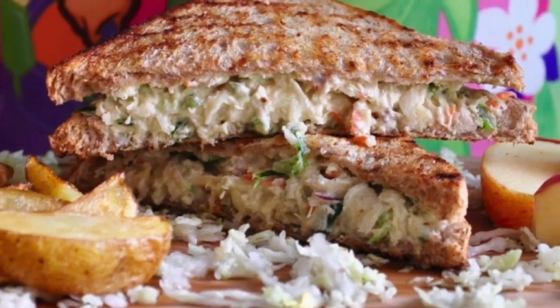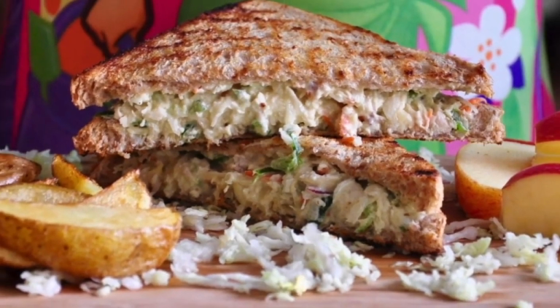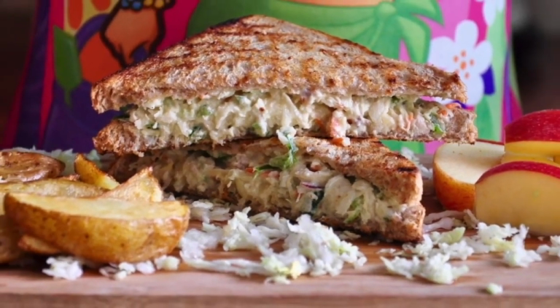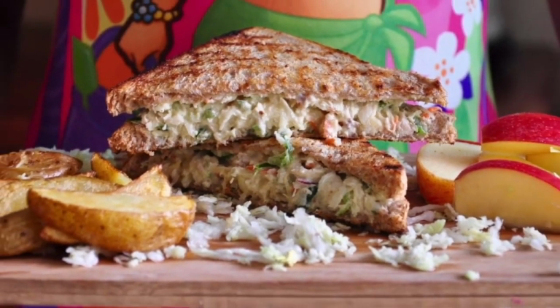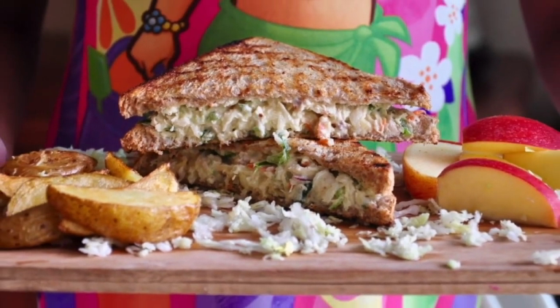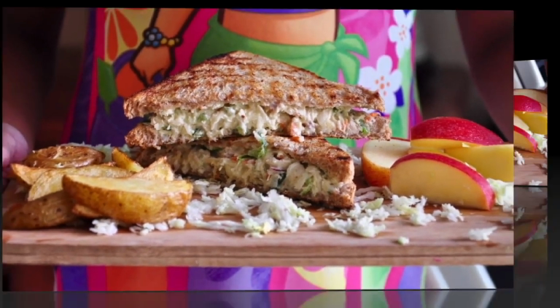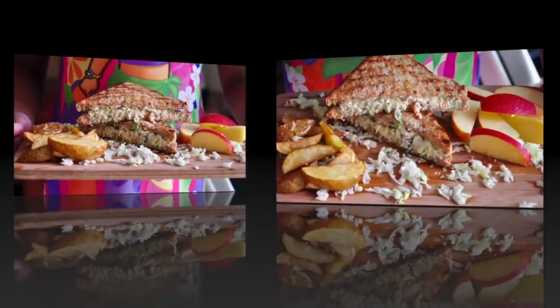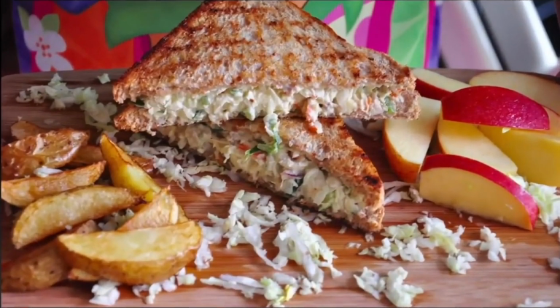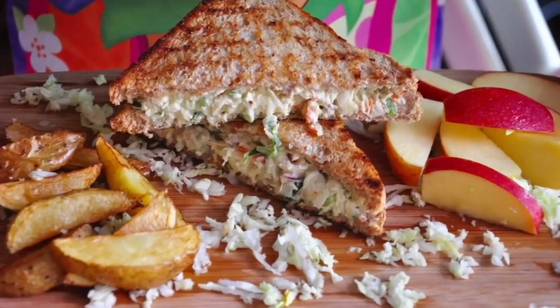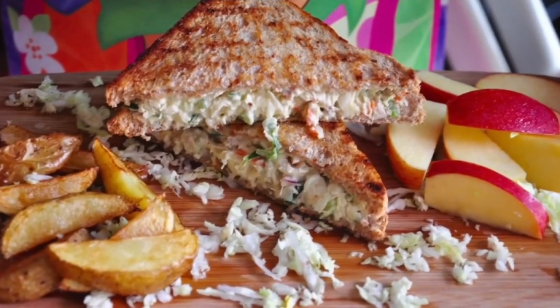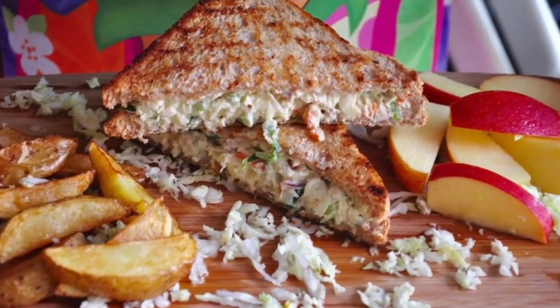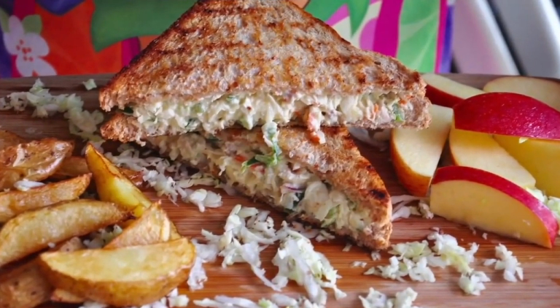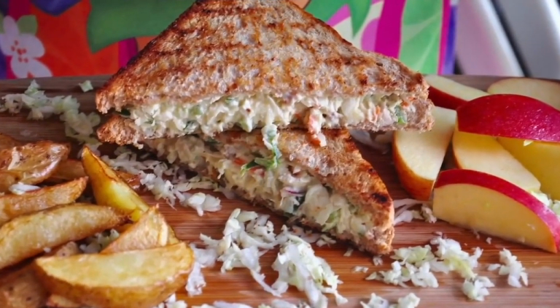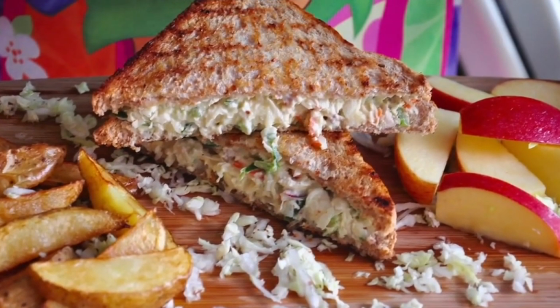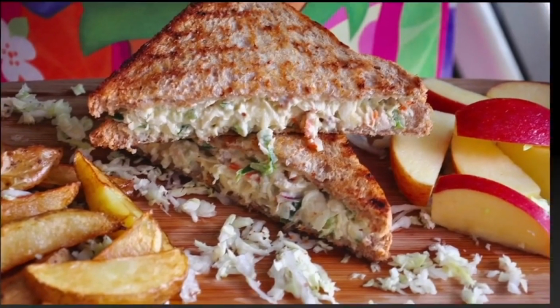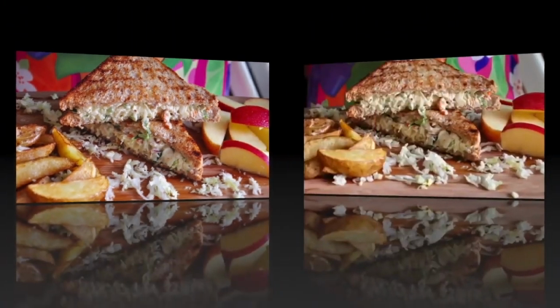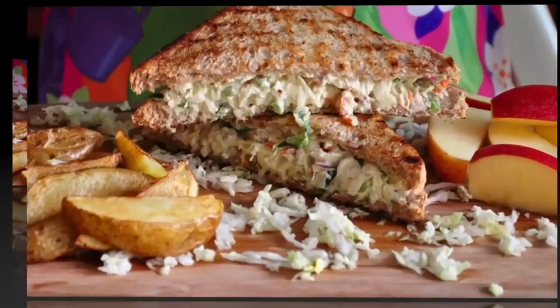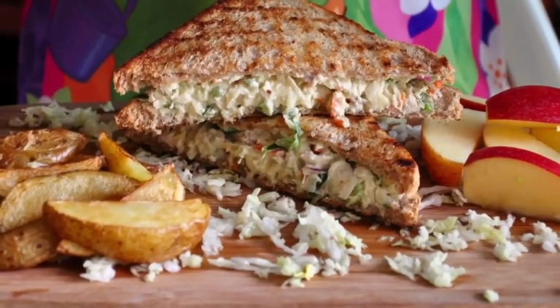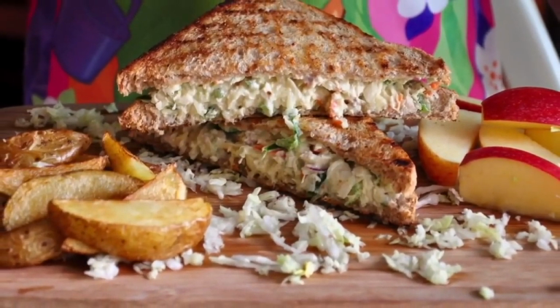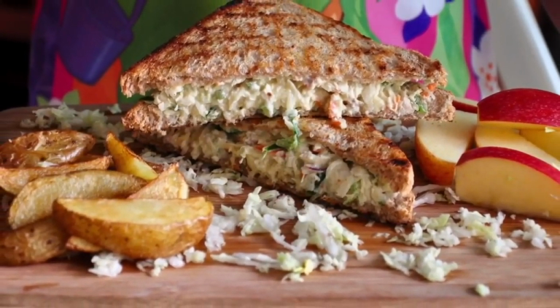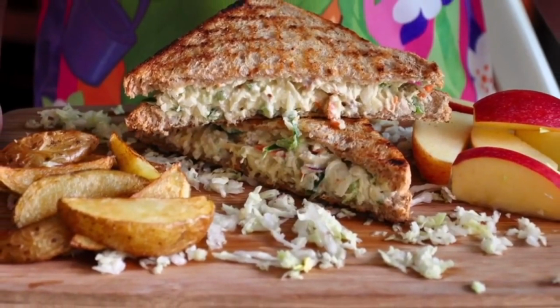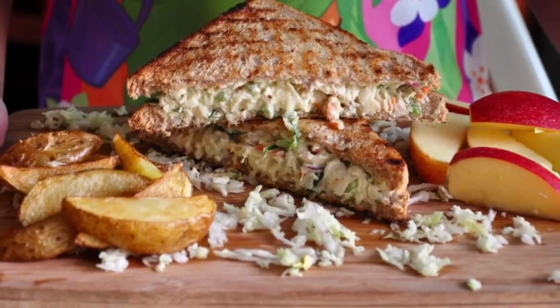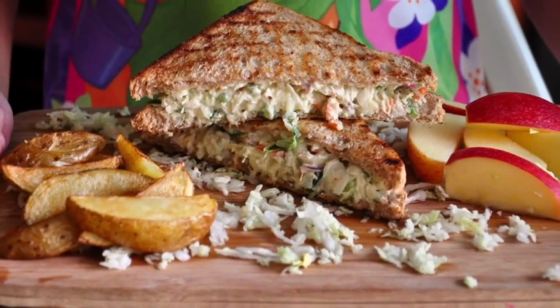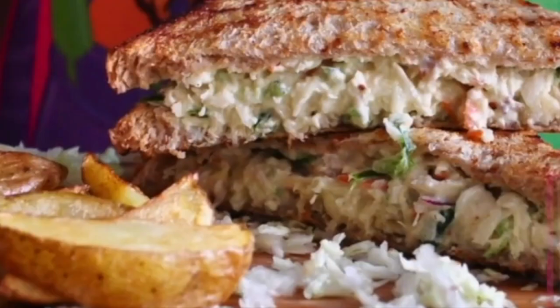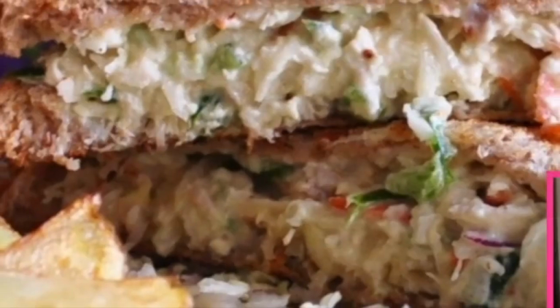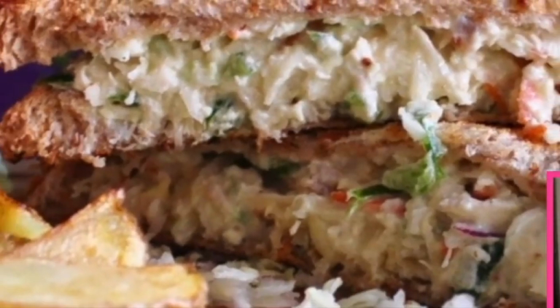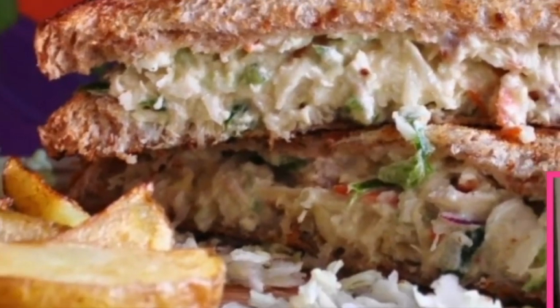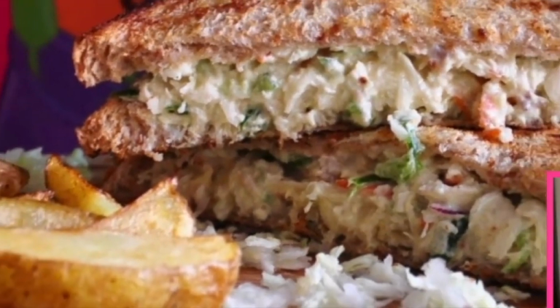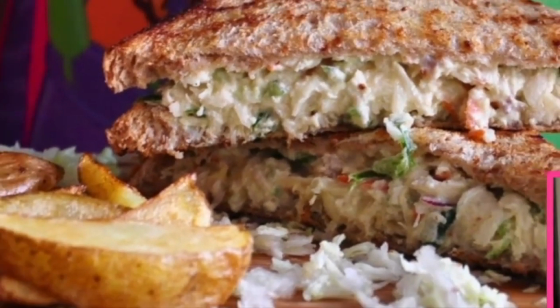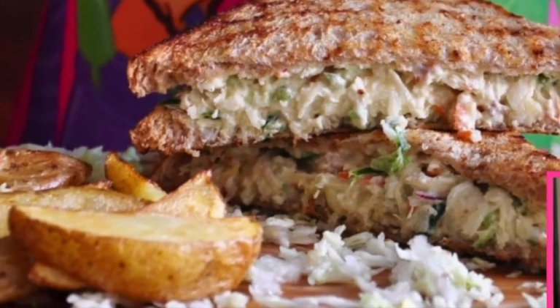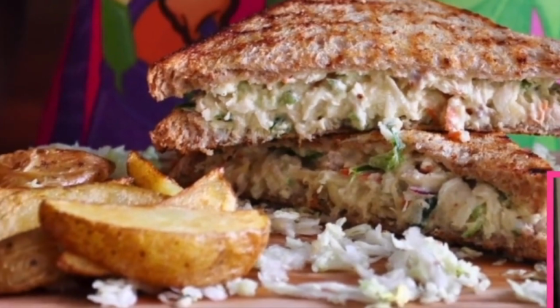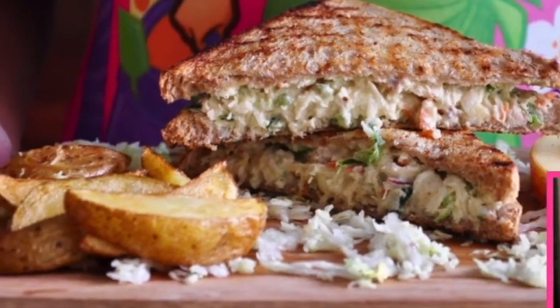In our quest to find the best food cravings out there, a good yummy sandwich still tops our list. Today we're making a chicken salad sandwich. It's super simple to make and you can get your kids to join you in the kitchen.